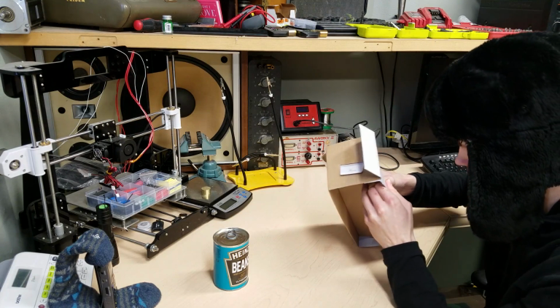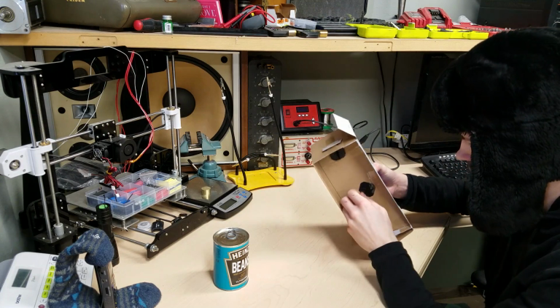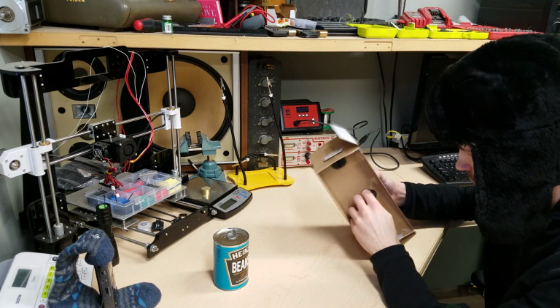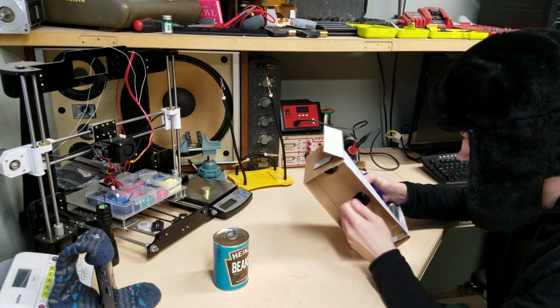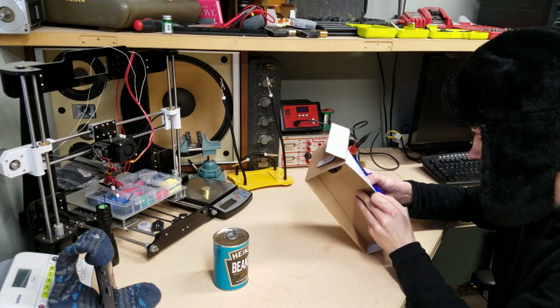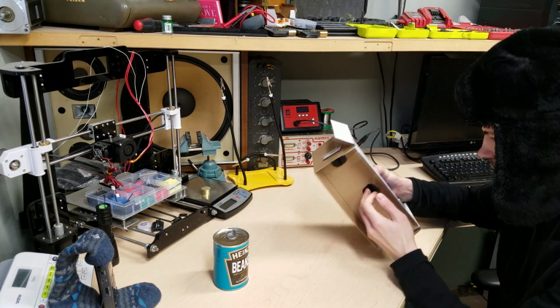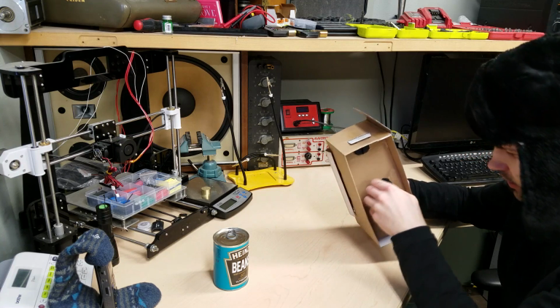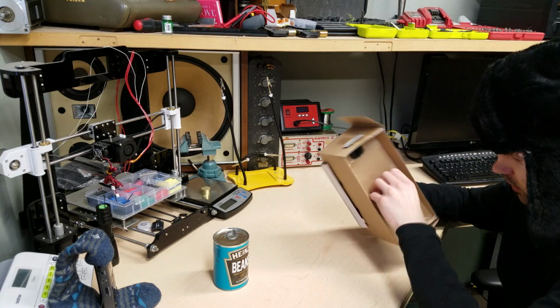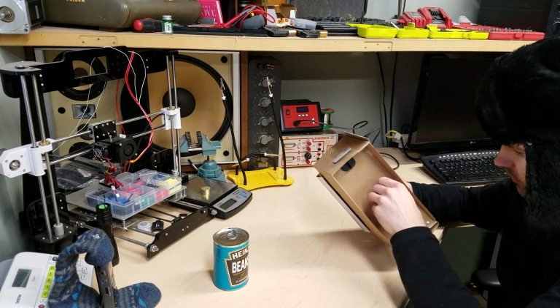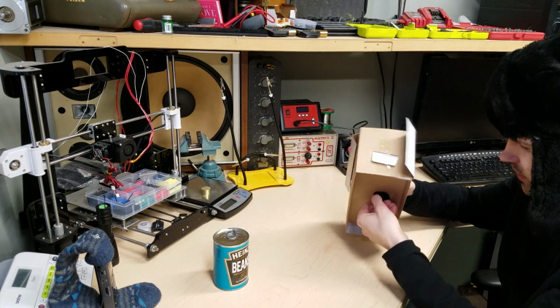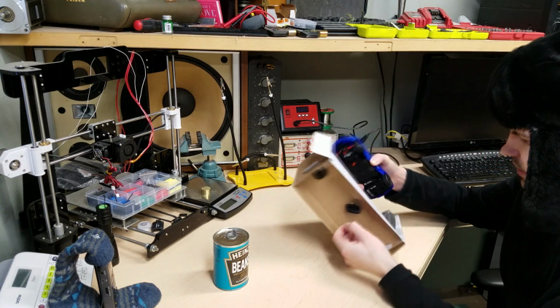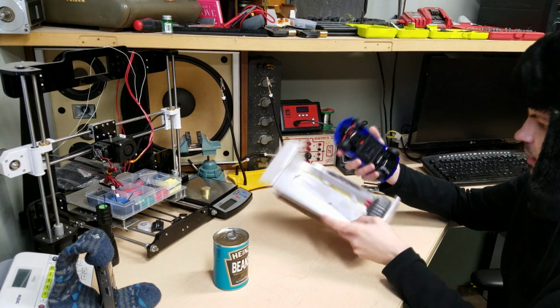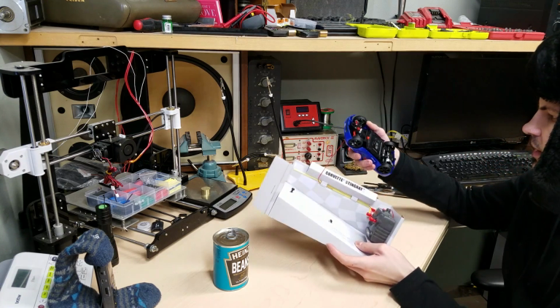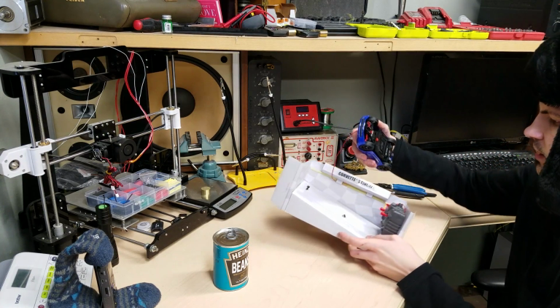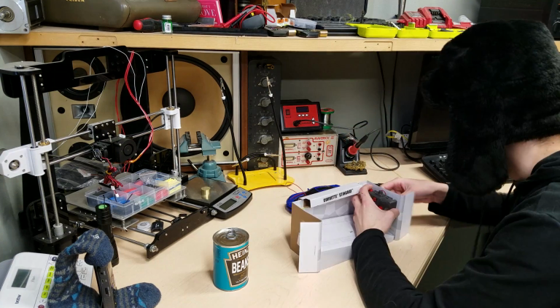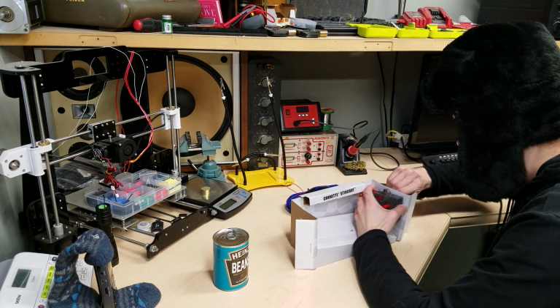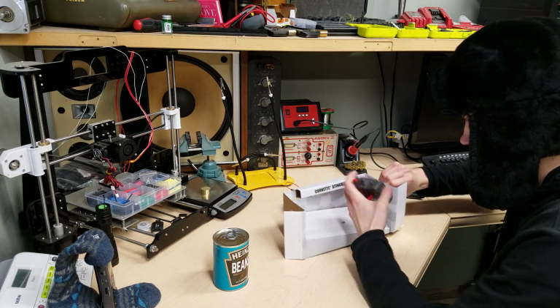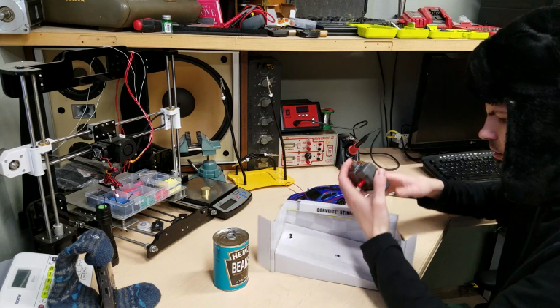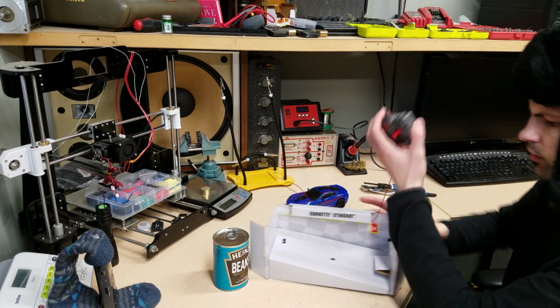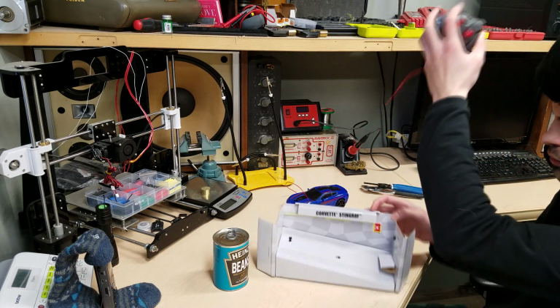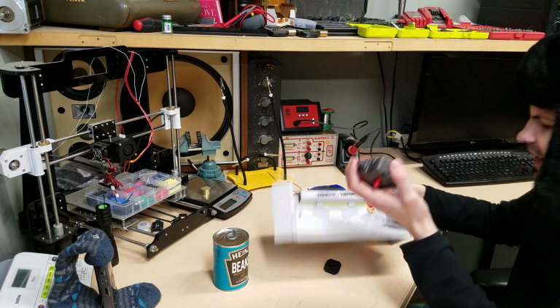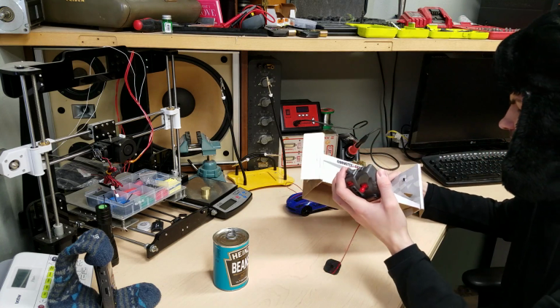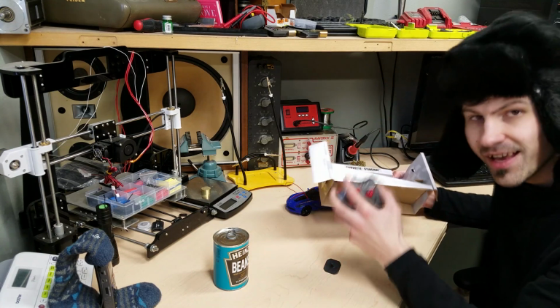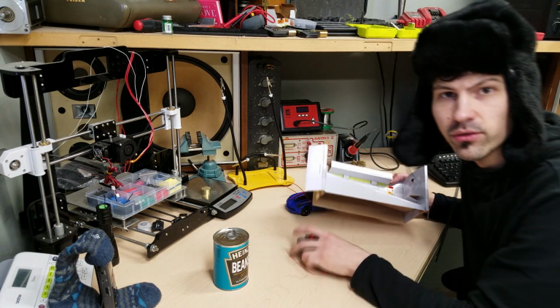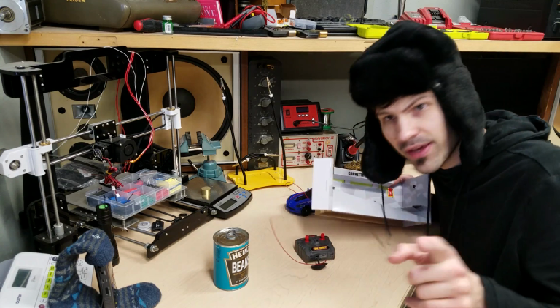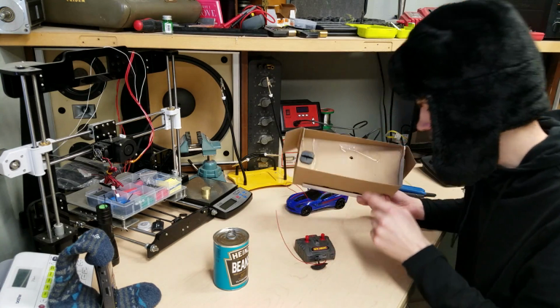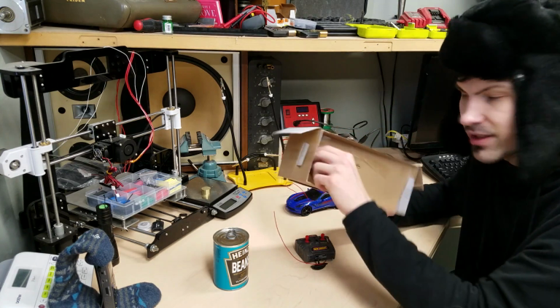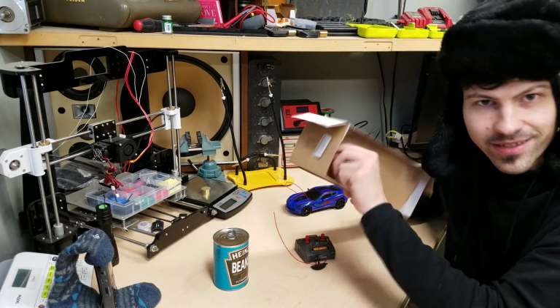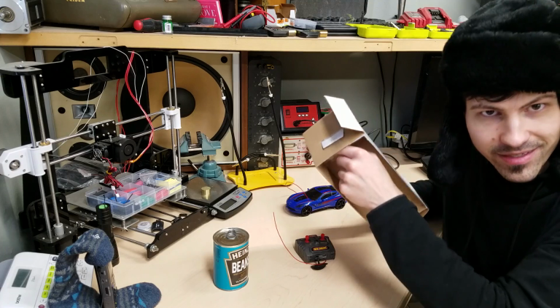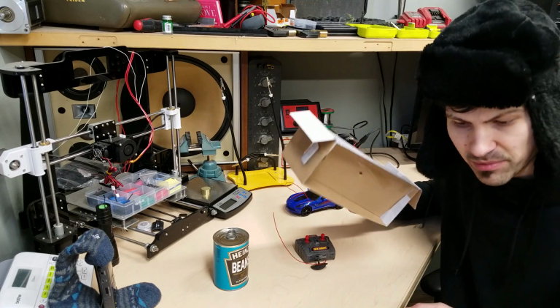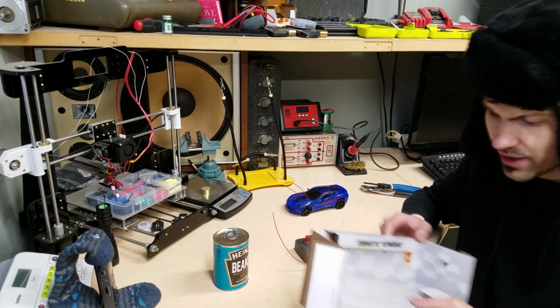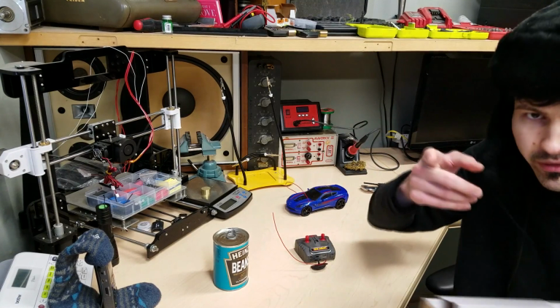Oh, that is so much more of an elegant solution than zip ties — these little things that you twist on the bottom and it releases it. Who invented that? Thank you. Thank you for inventing these things instead of zip ties. I love you.